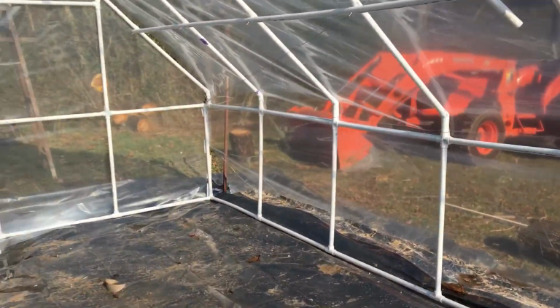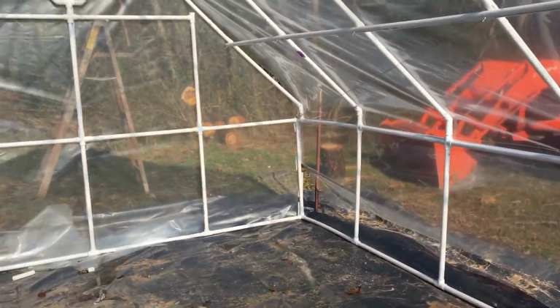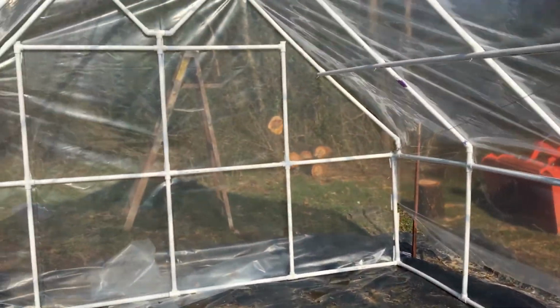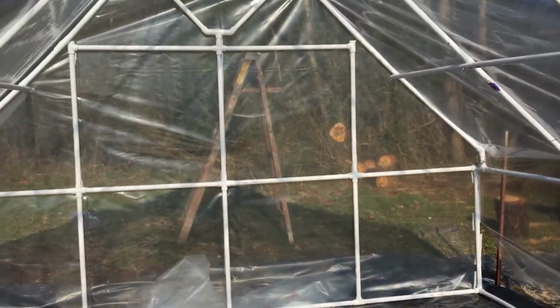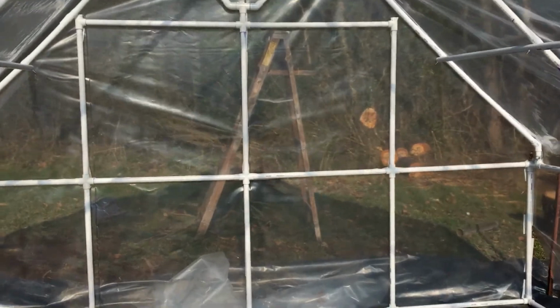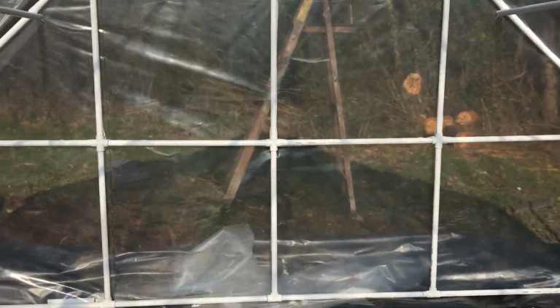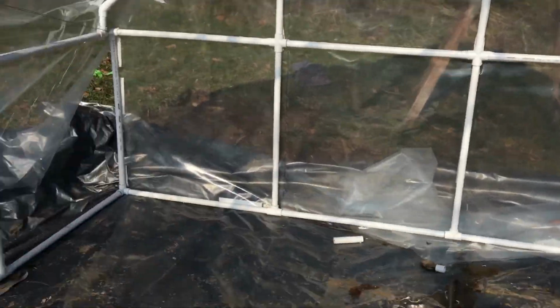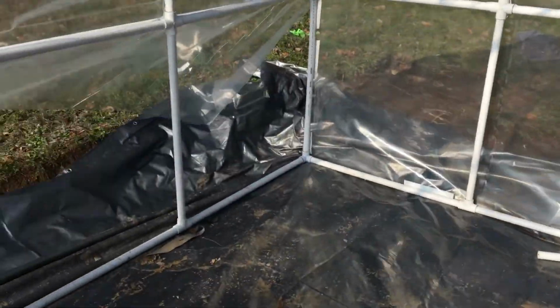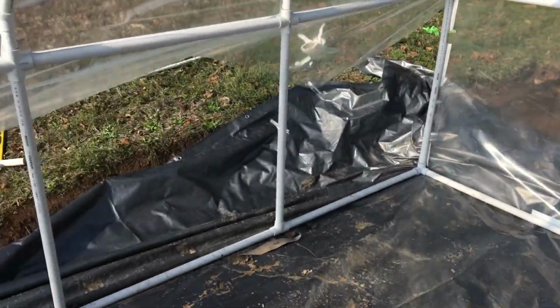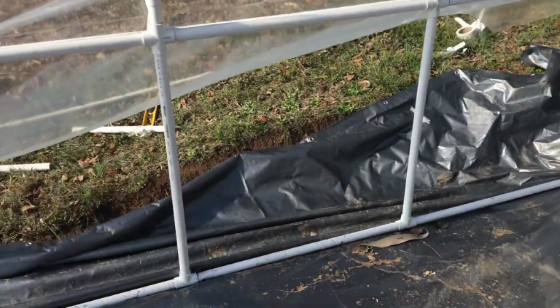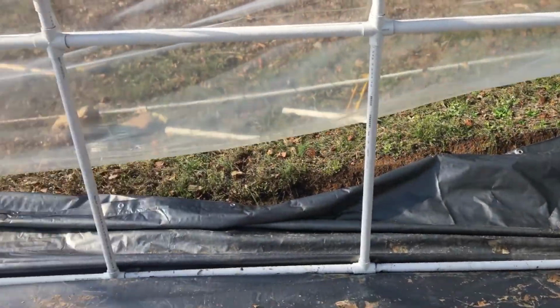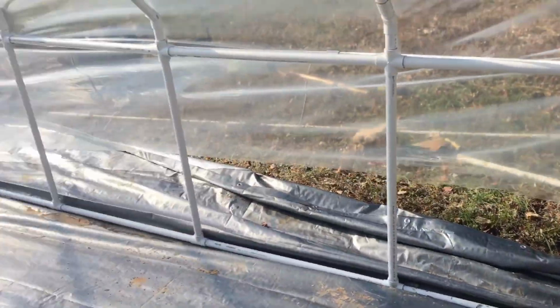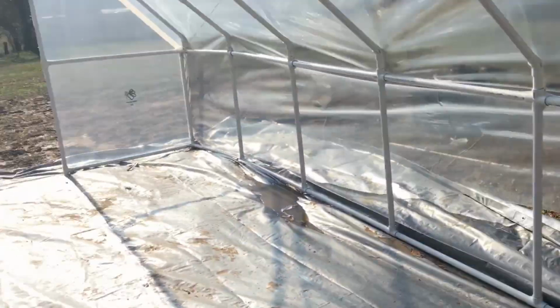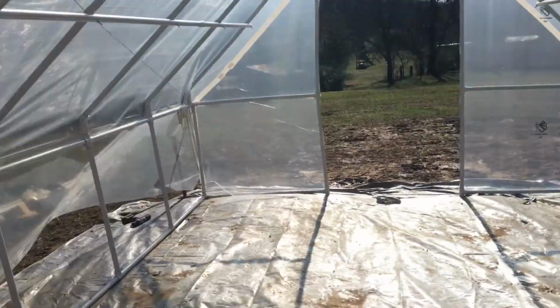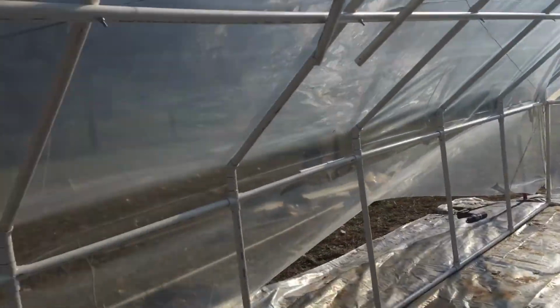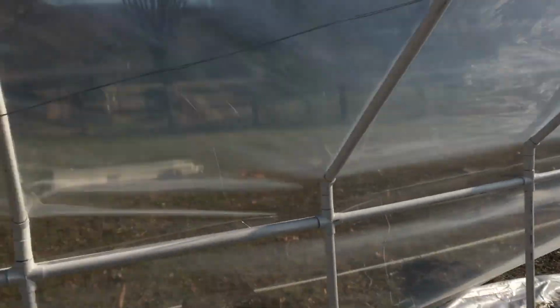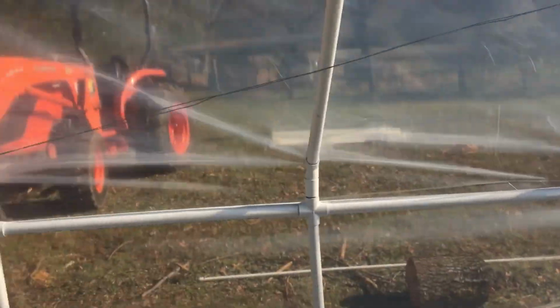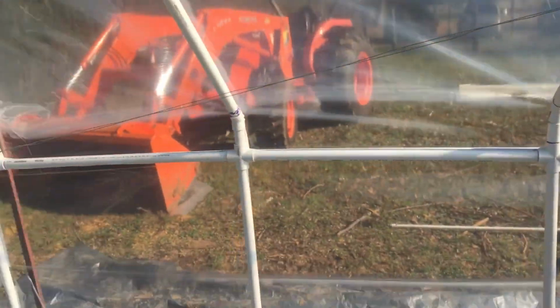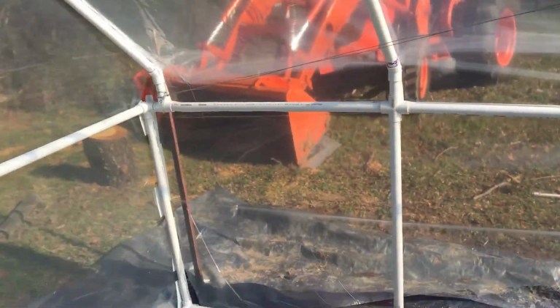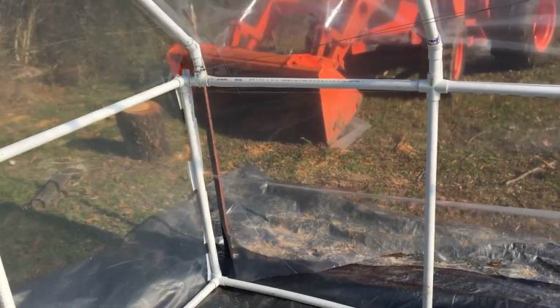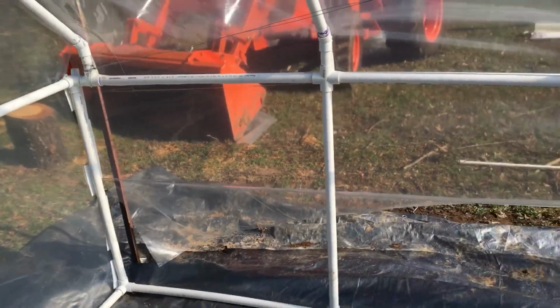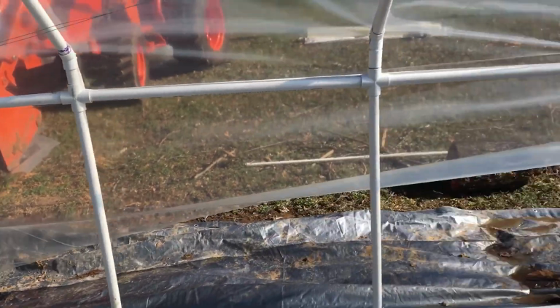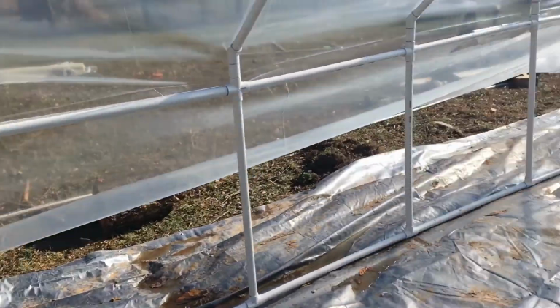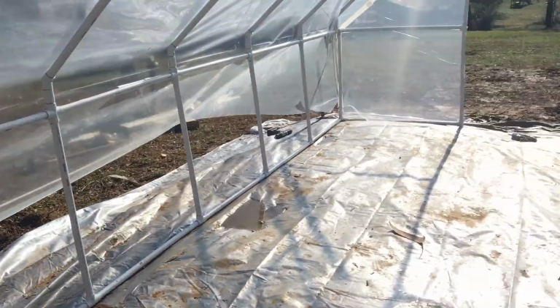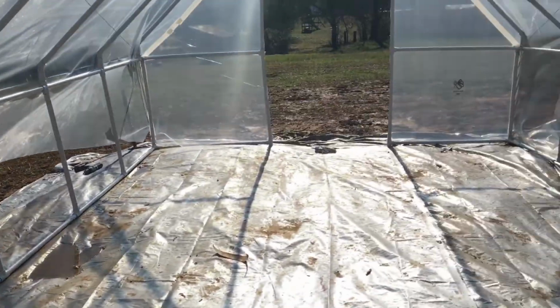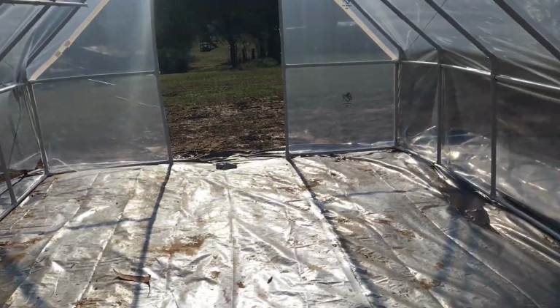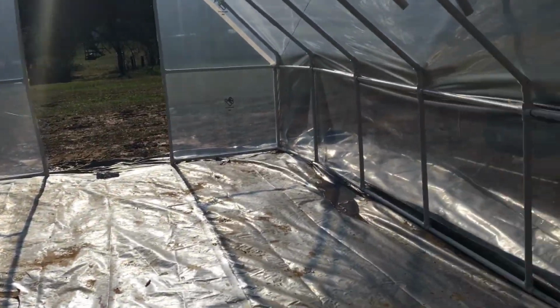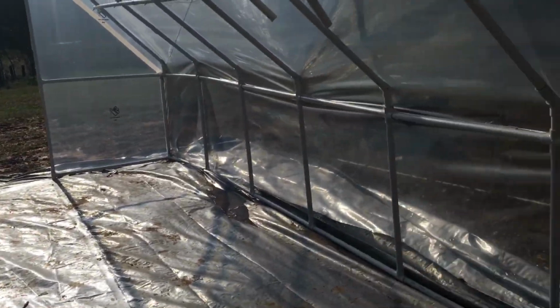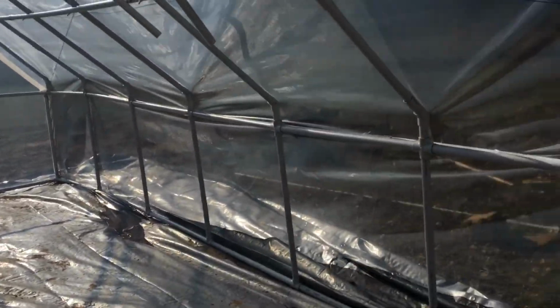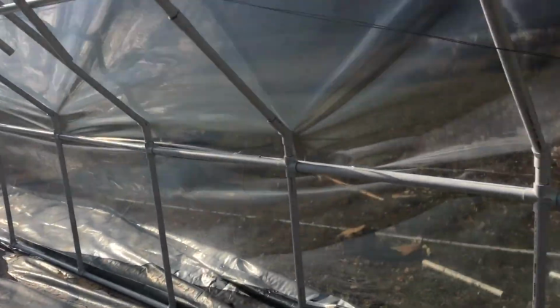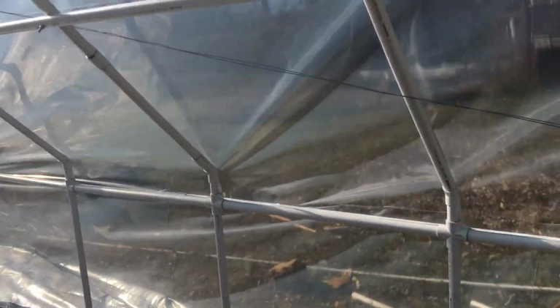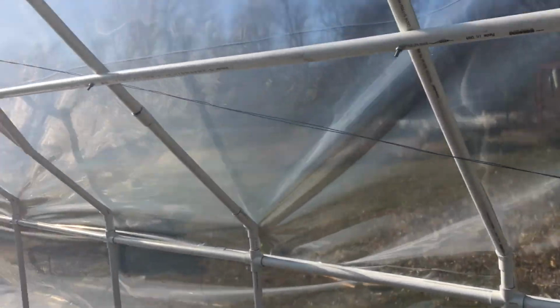Even with the wind blowing, I haven't got the sides done yet, but it is a lot warmer in here right now. It's about 50 degrees outside and about 65 inside.